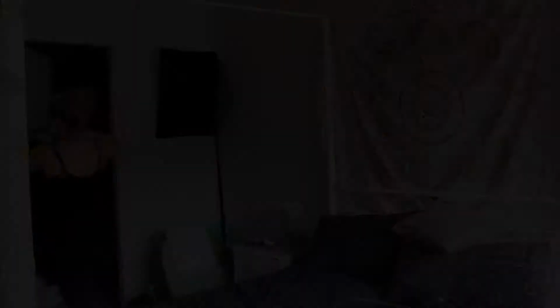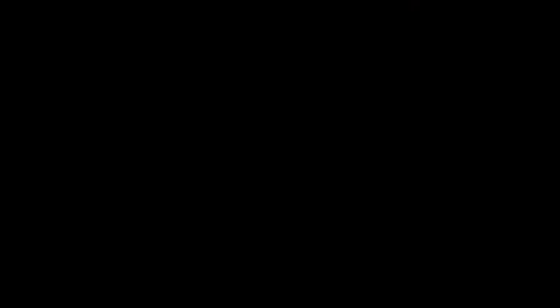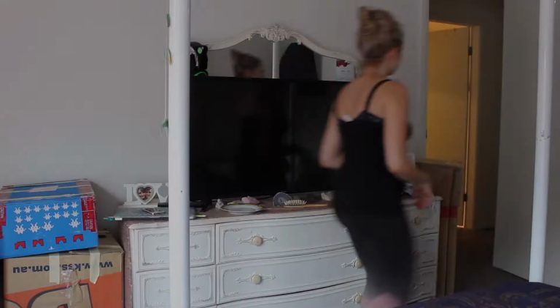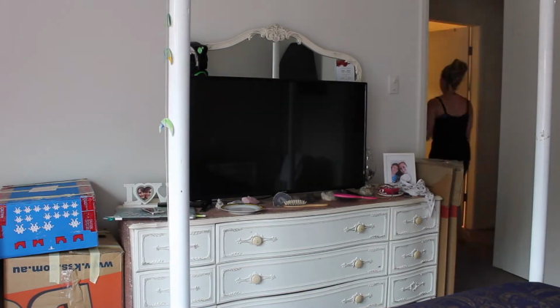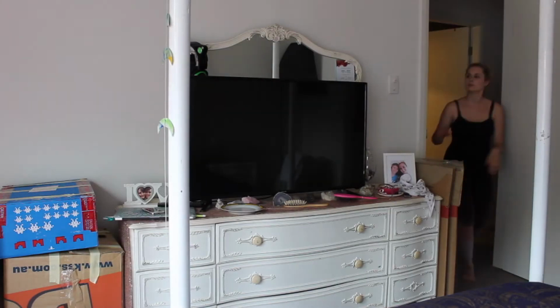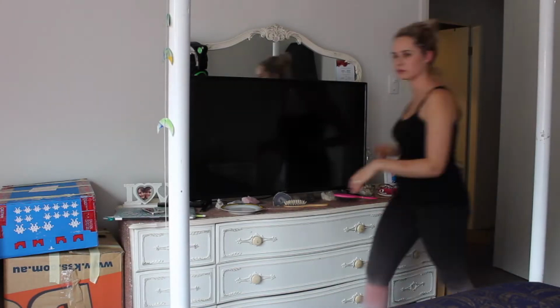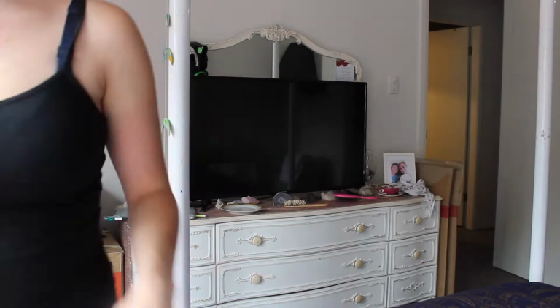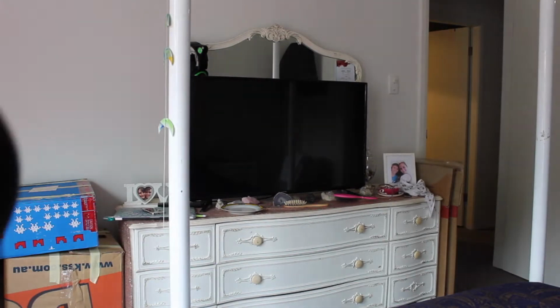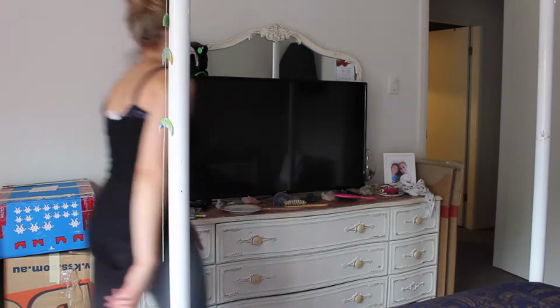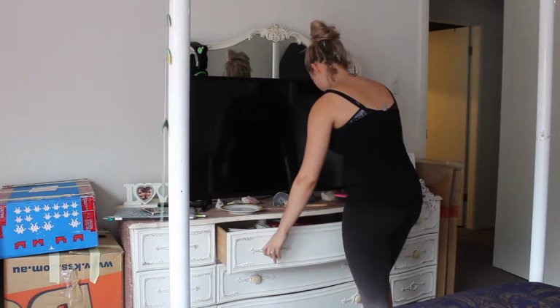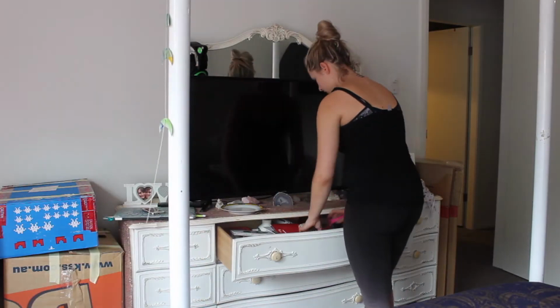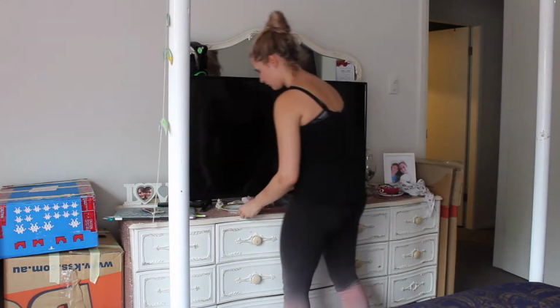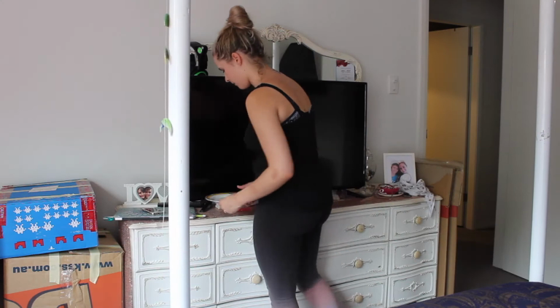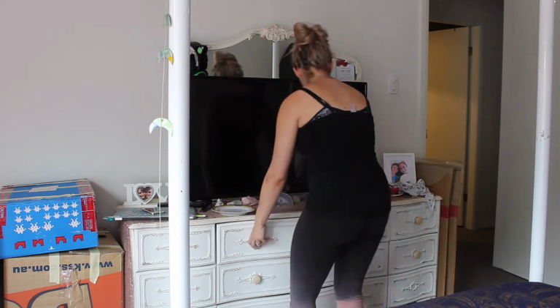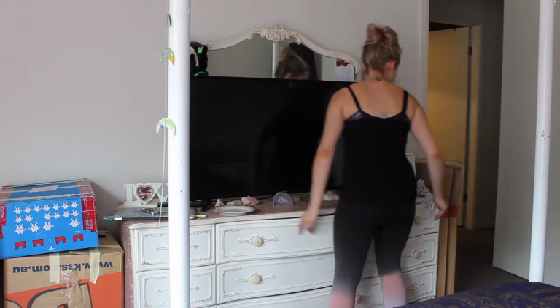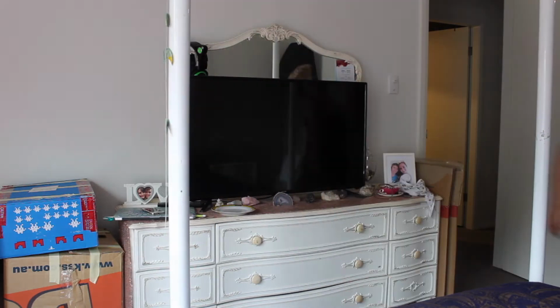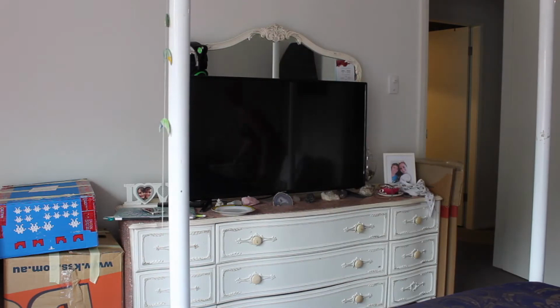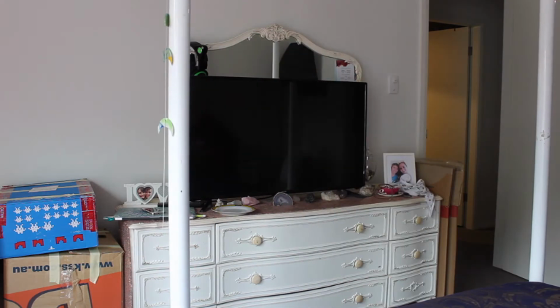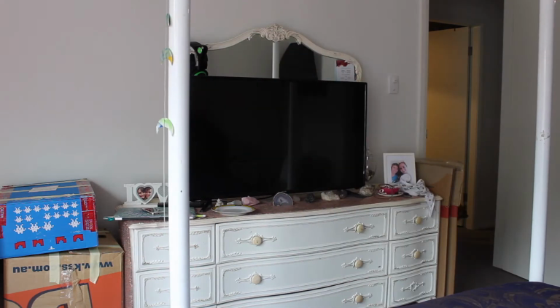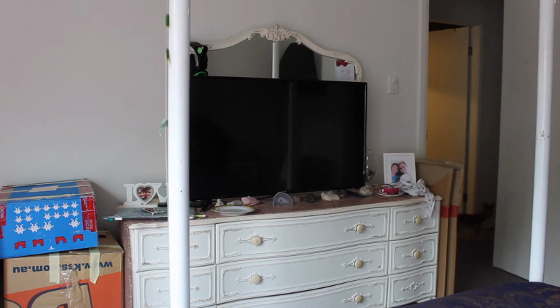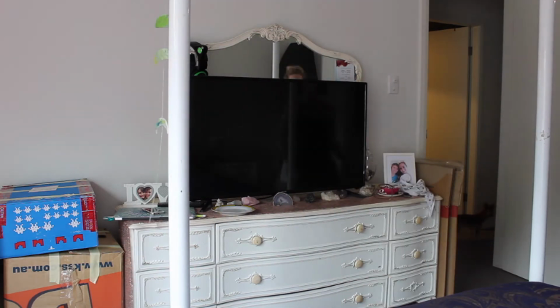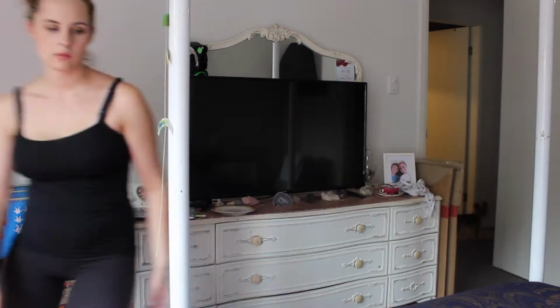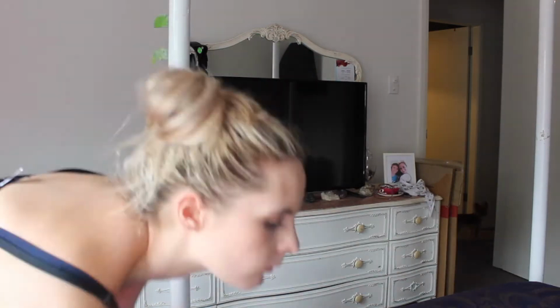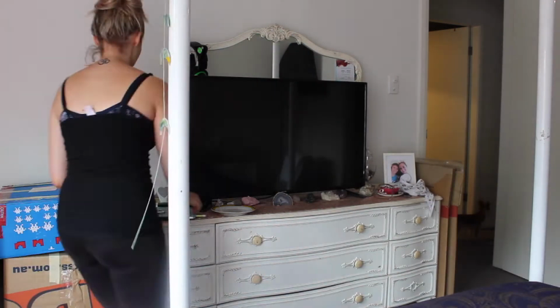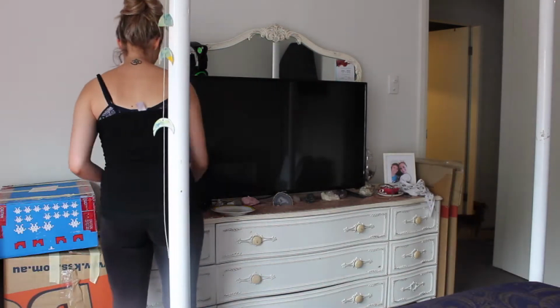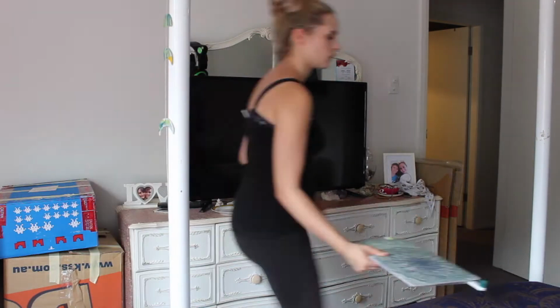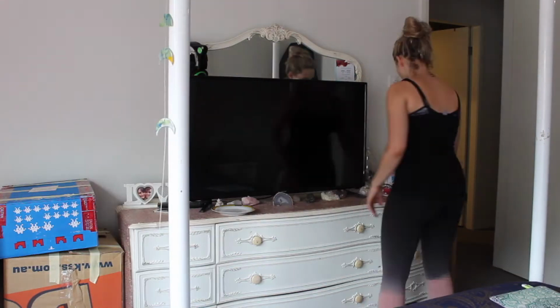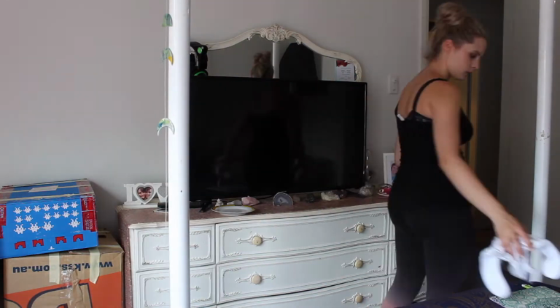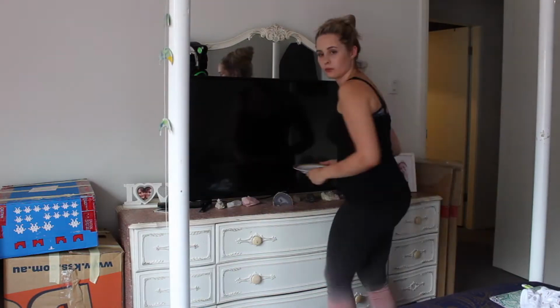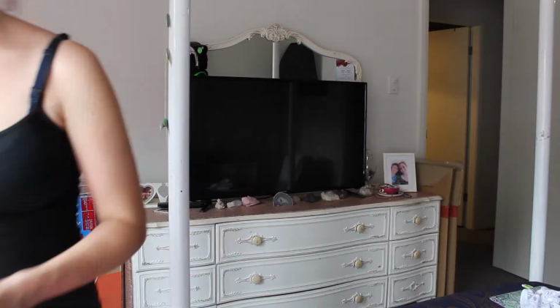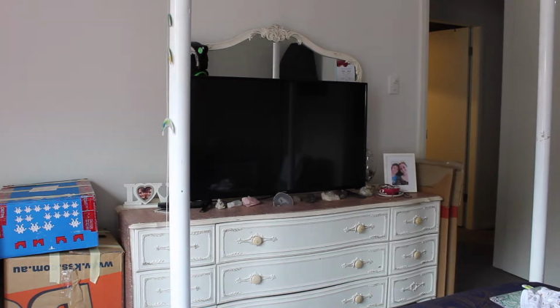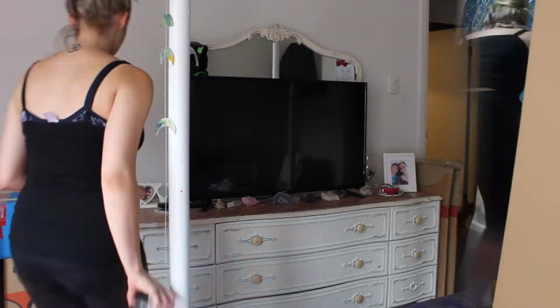Now I'm just cleaning up the vanity, putting away hair brushes and taking plates to the kitchen.